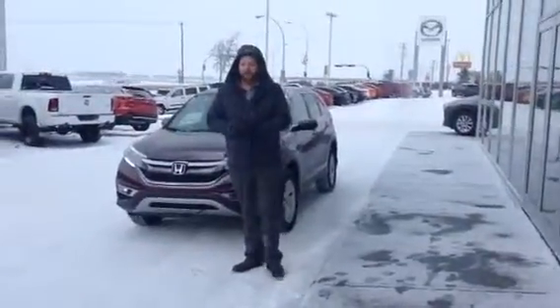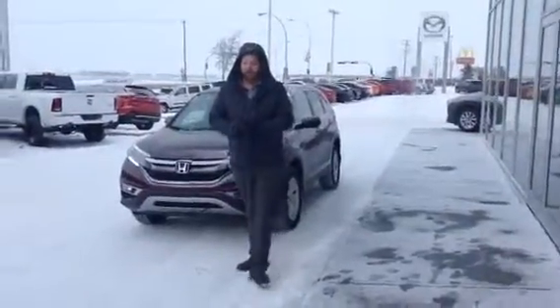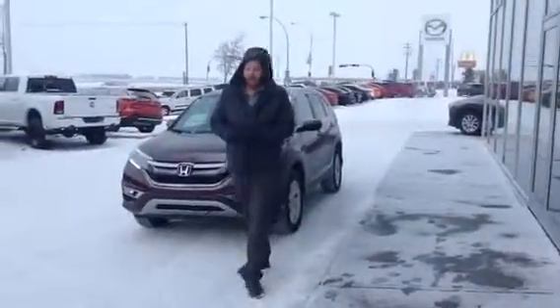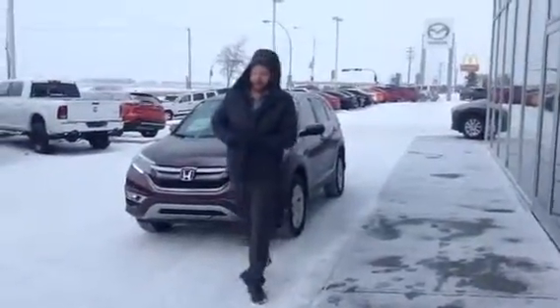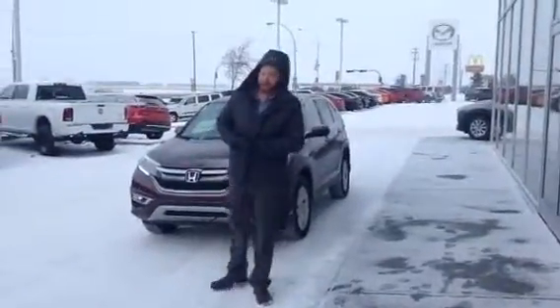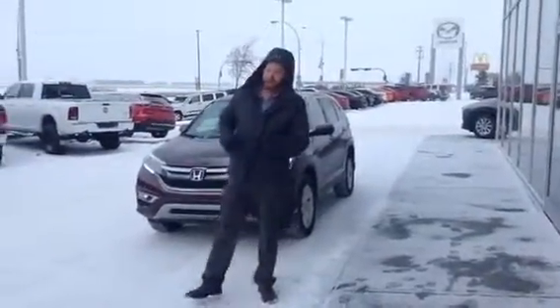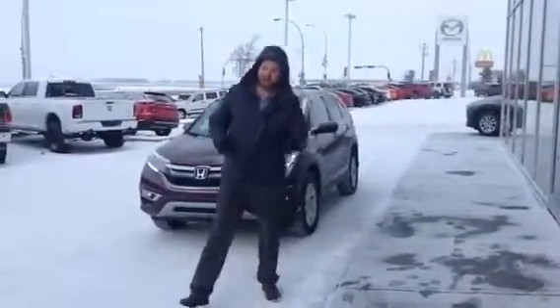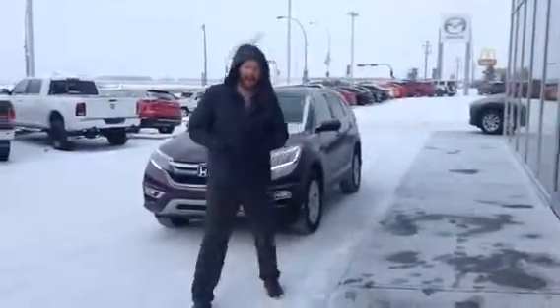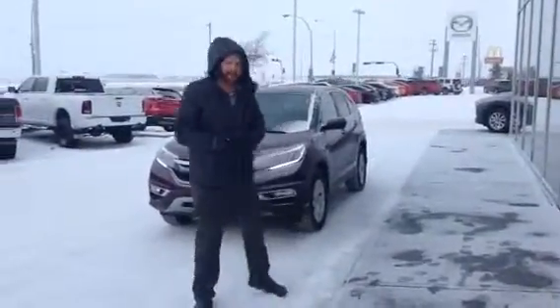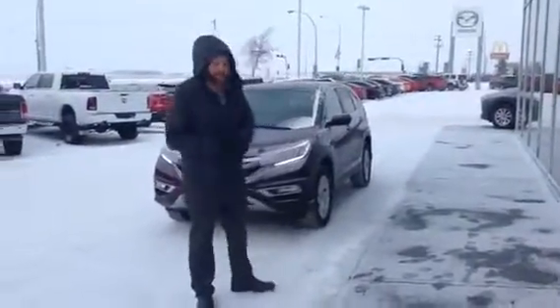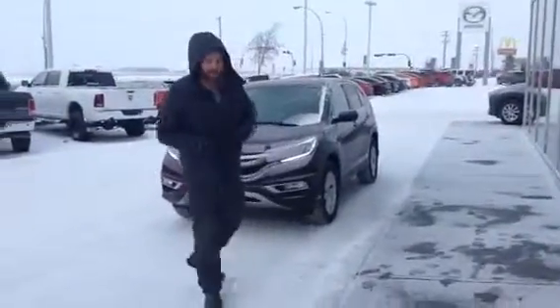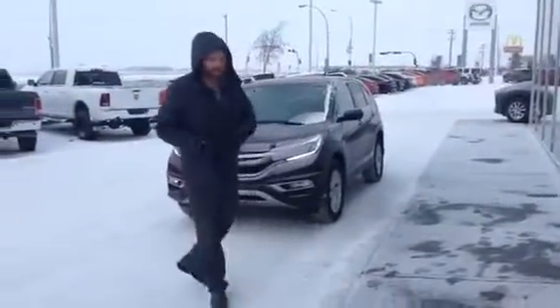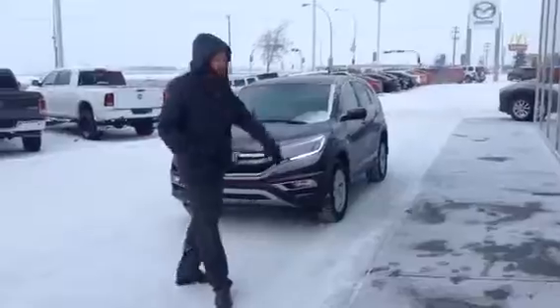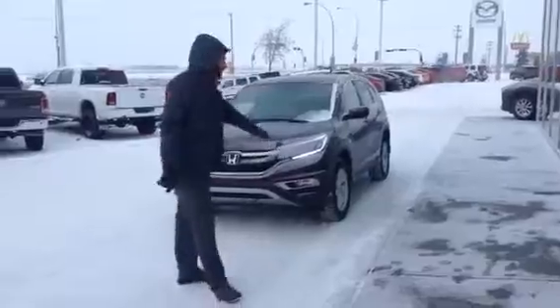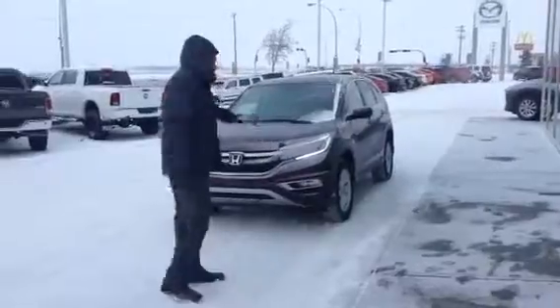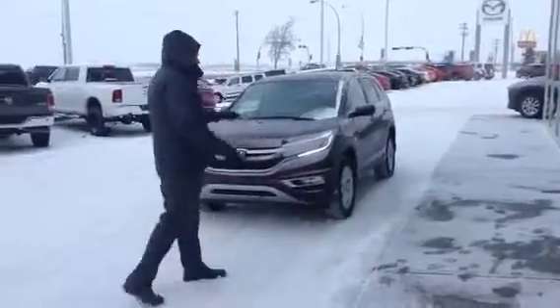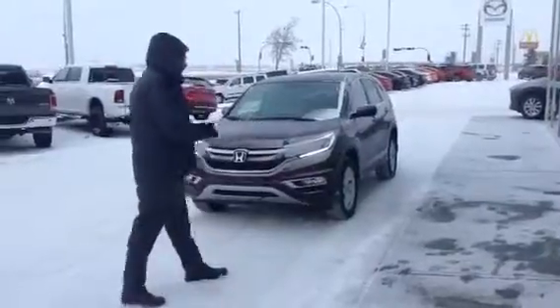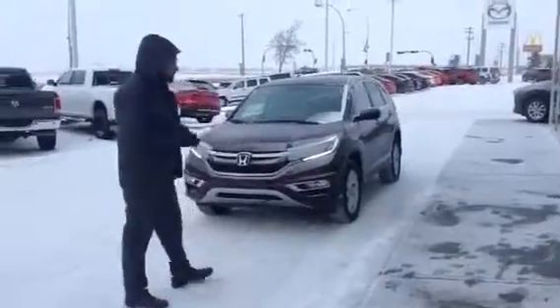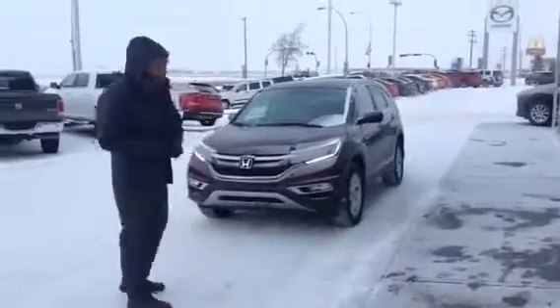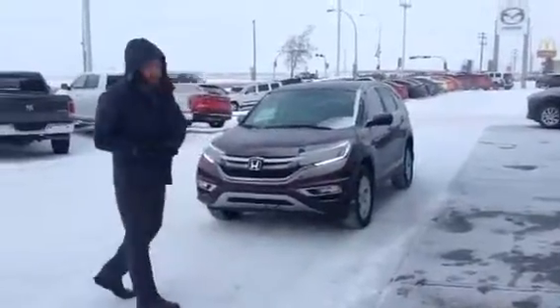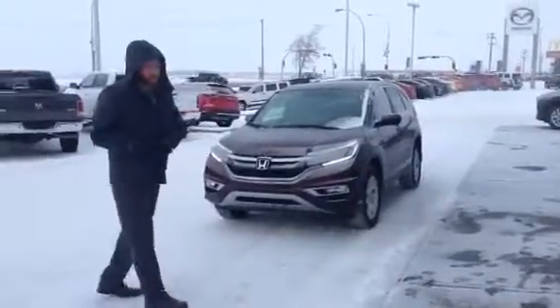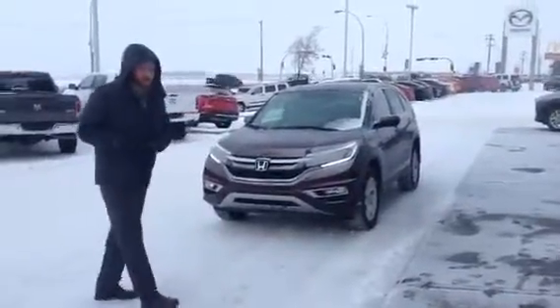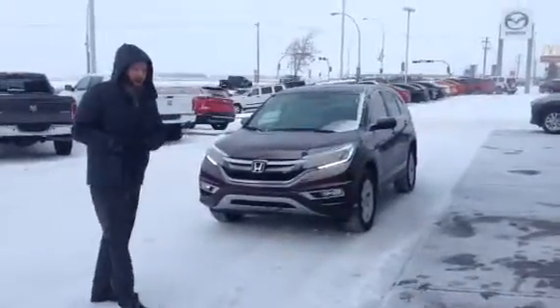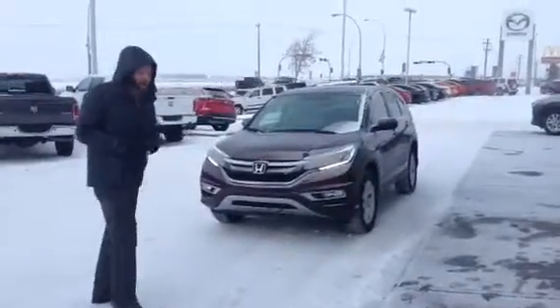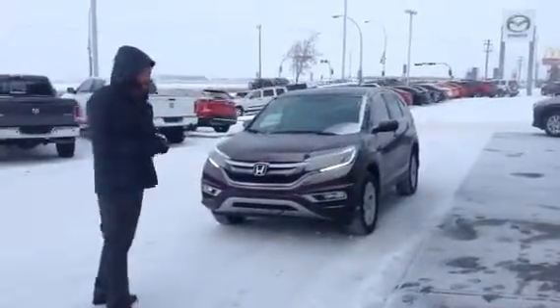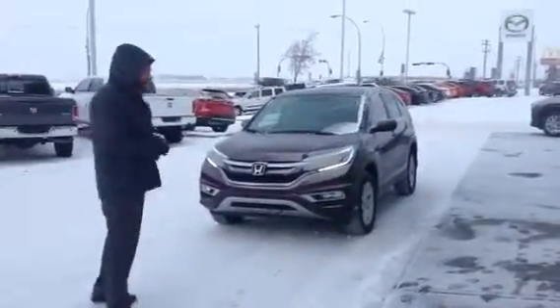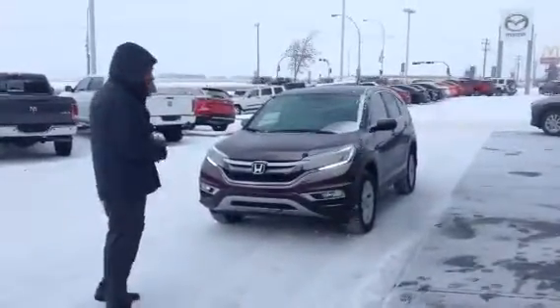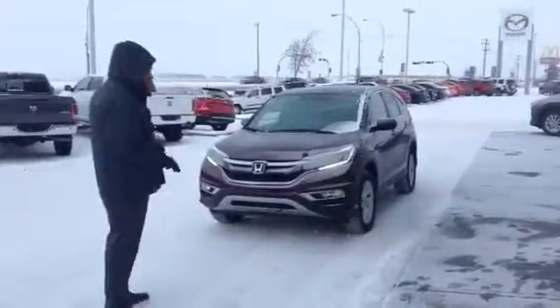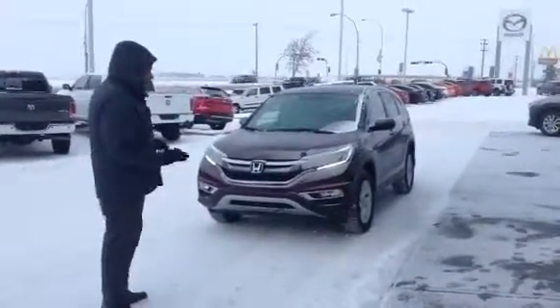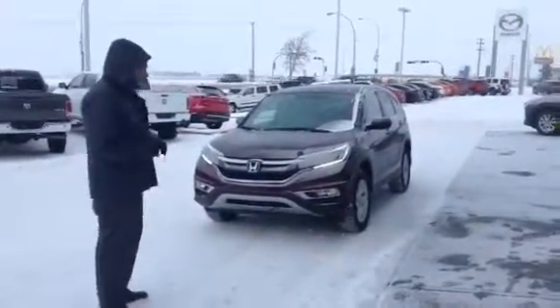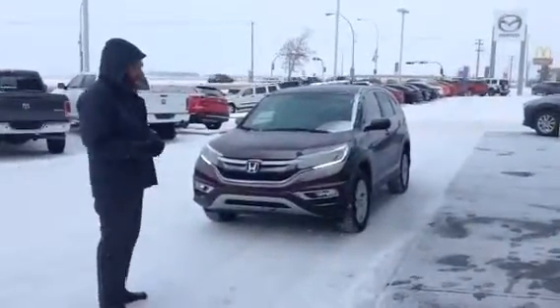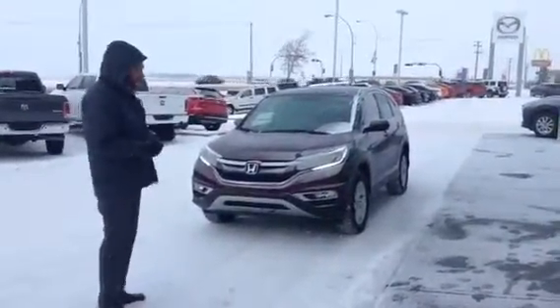Greg, how you doing? It's Josh here down at LA Mazda Le Duc. I have pulled up behind me here the 2014 Honda CR-V EXL model.